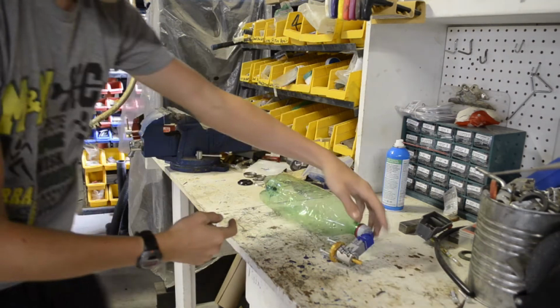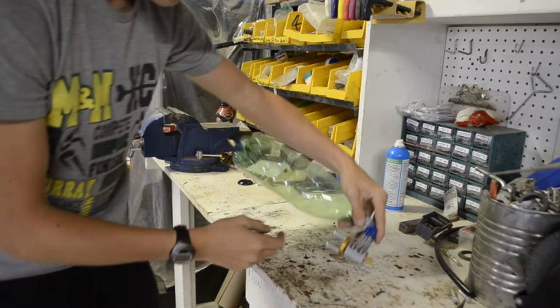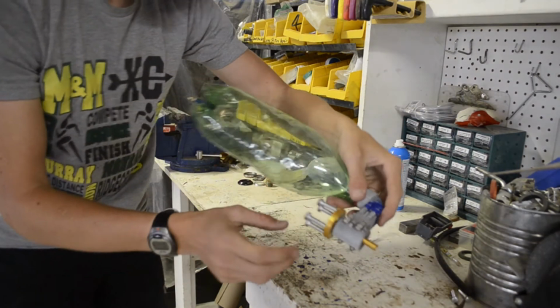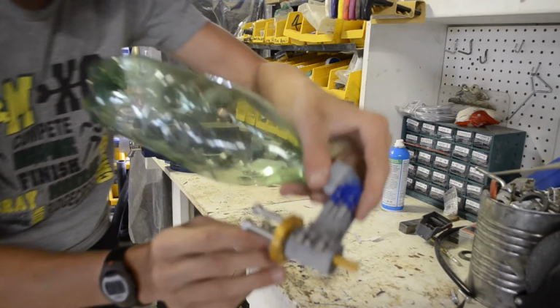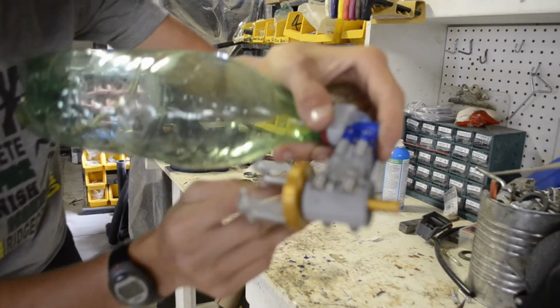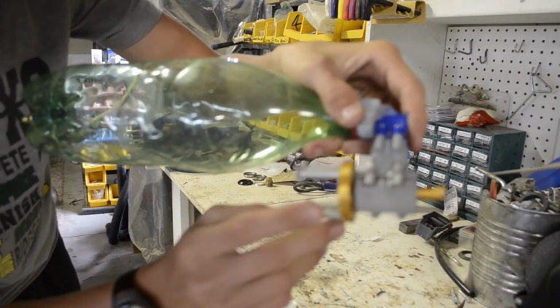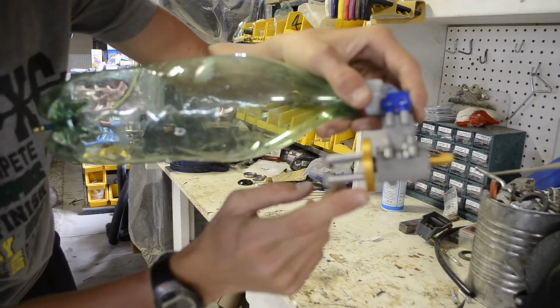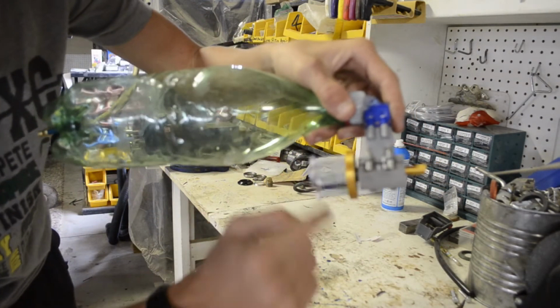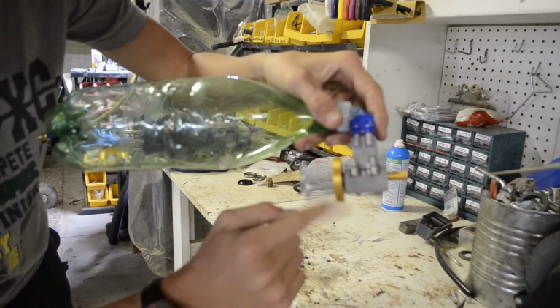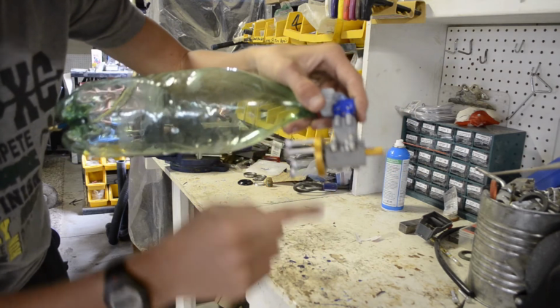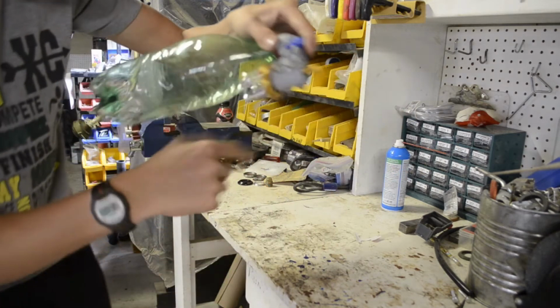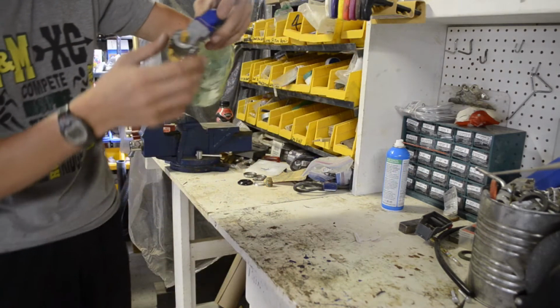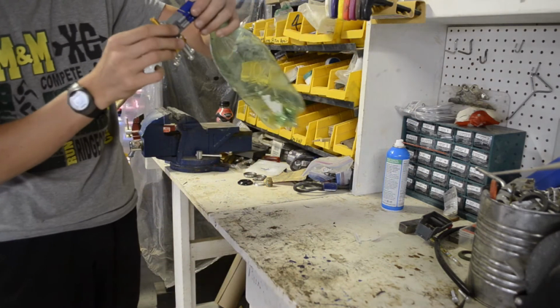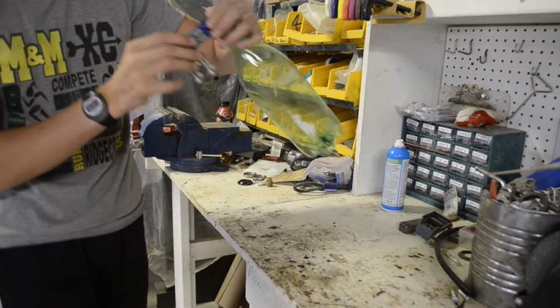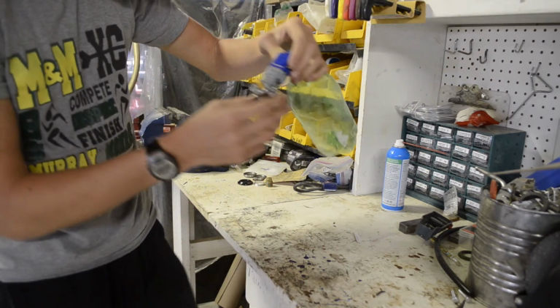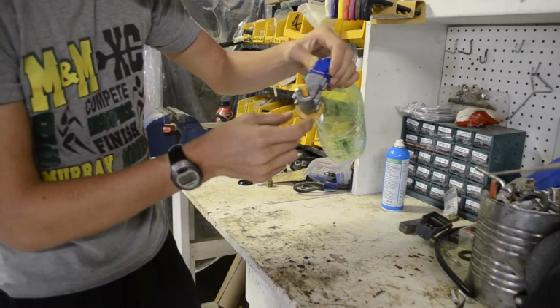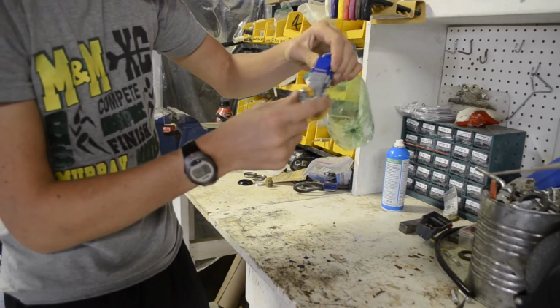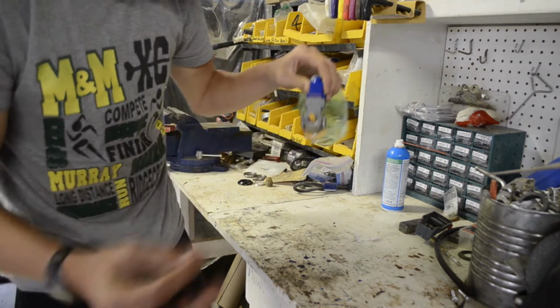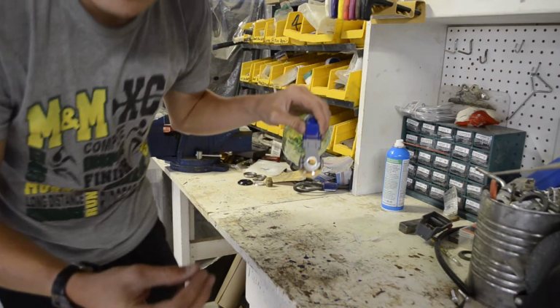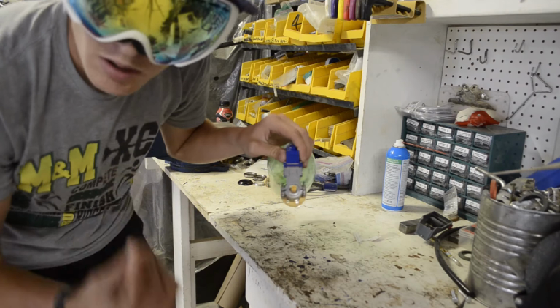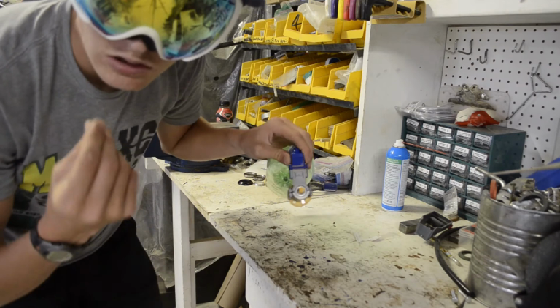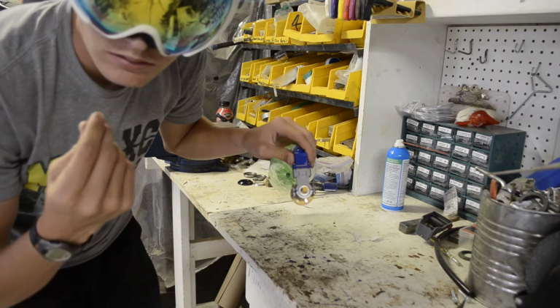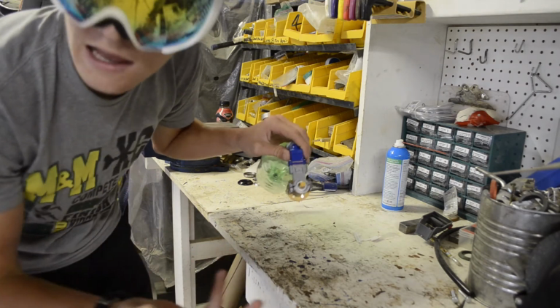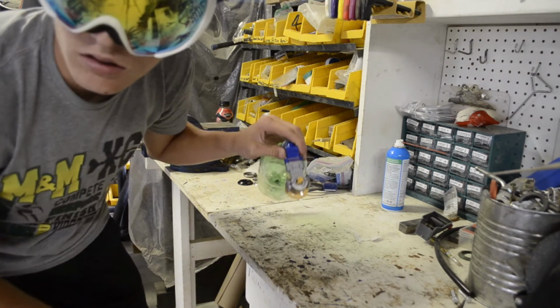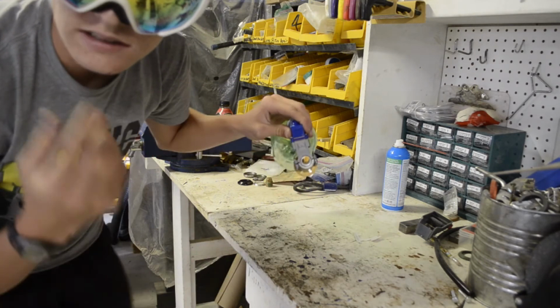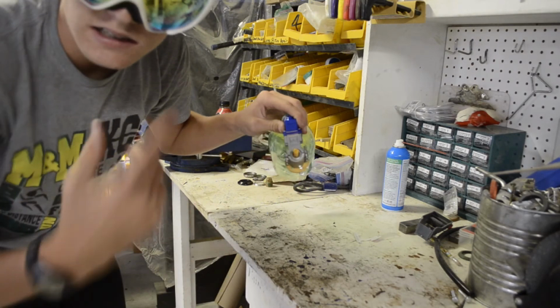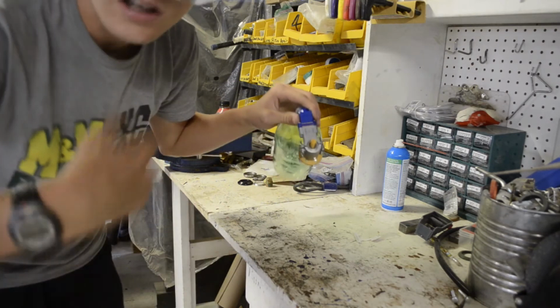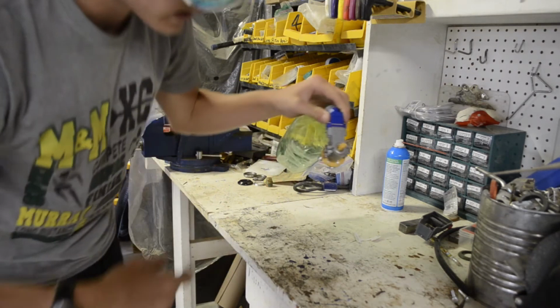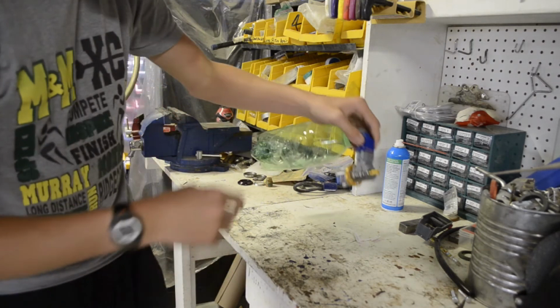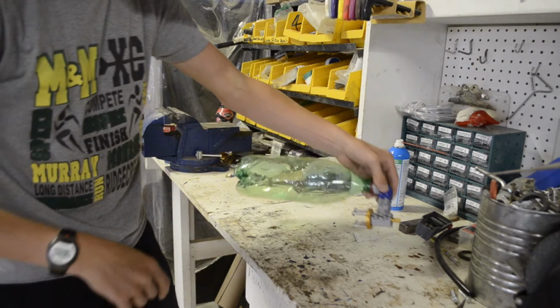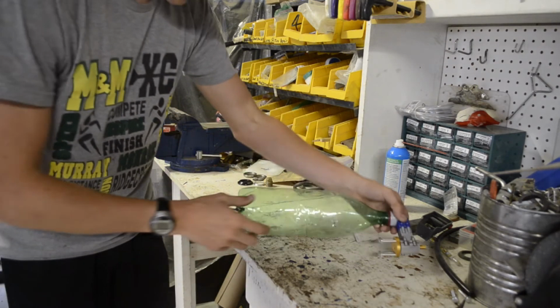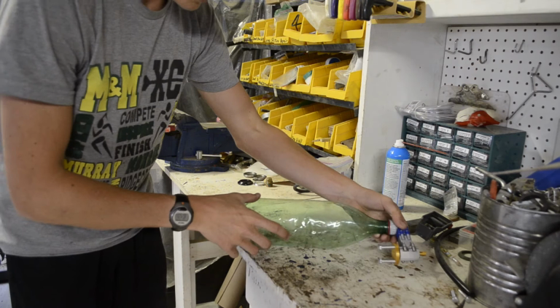We are two screws down — as you can see, we only have four screws on the flywheel. This time I'm hoping it'll rev a little higher but also last a little longer, because then it's not turning all of its energy into inertia.